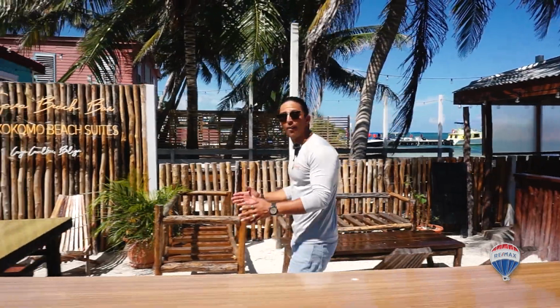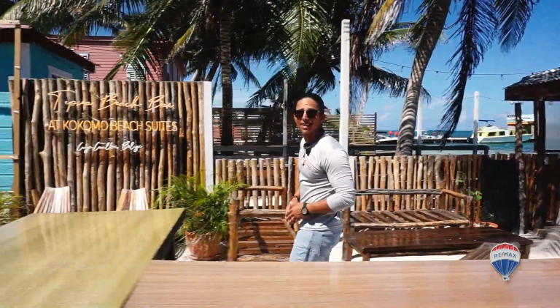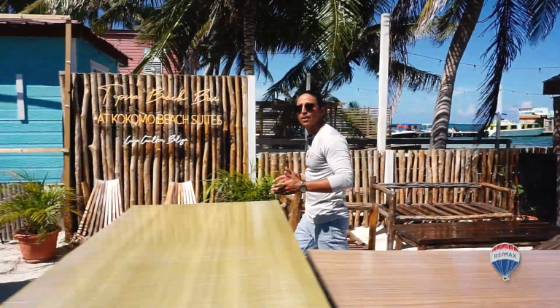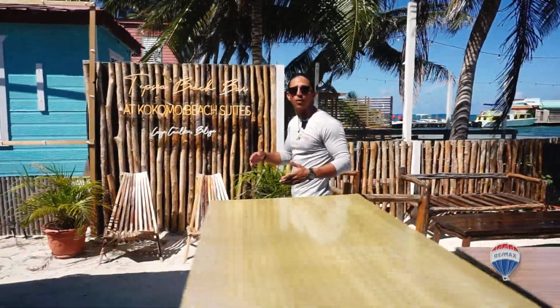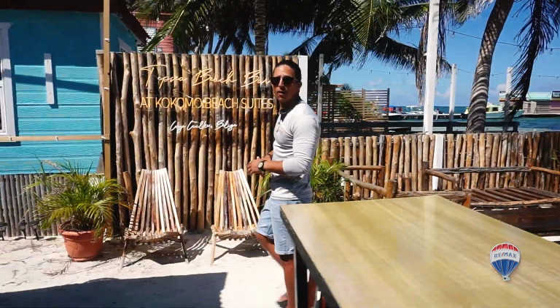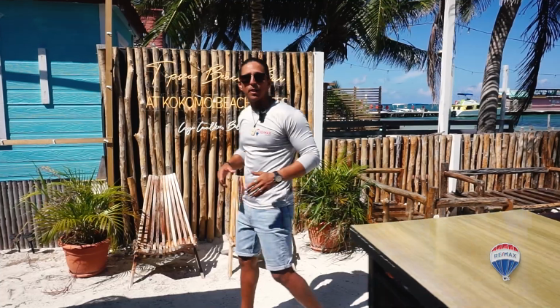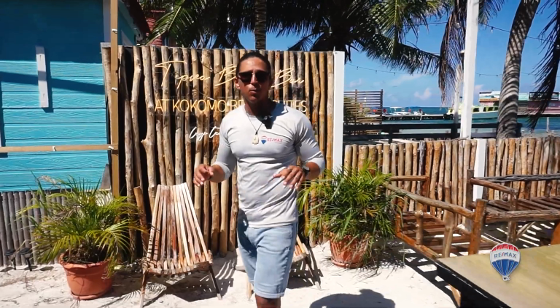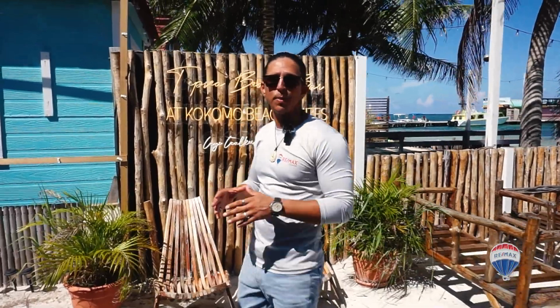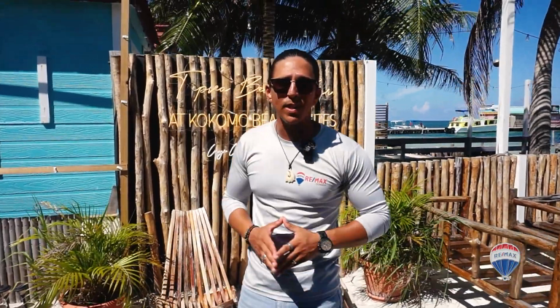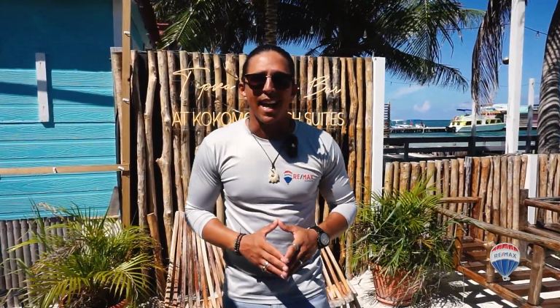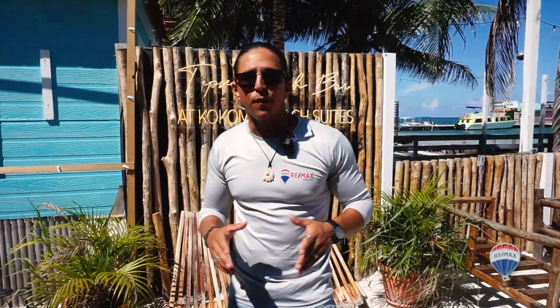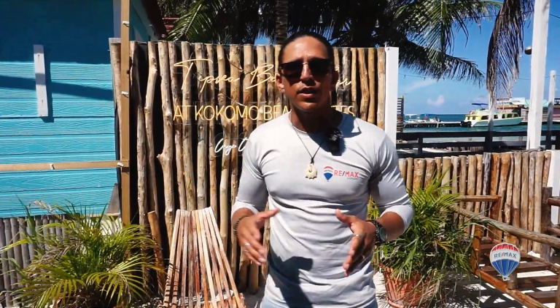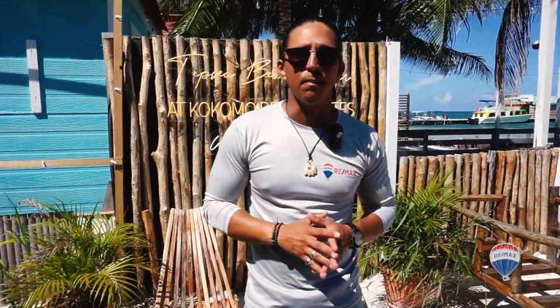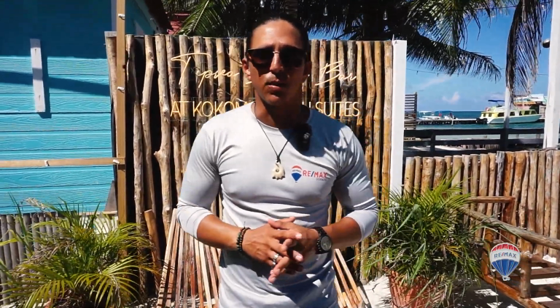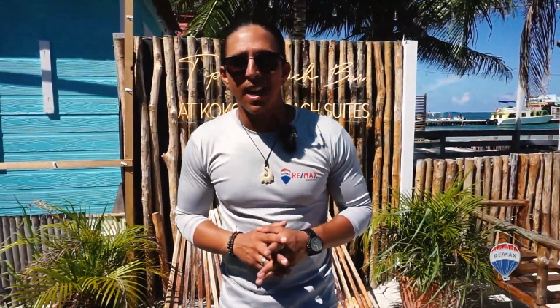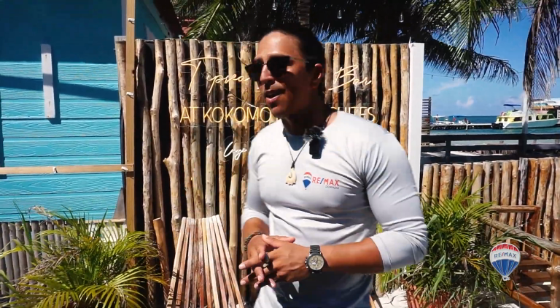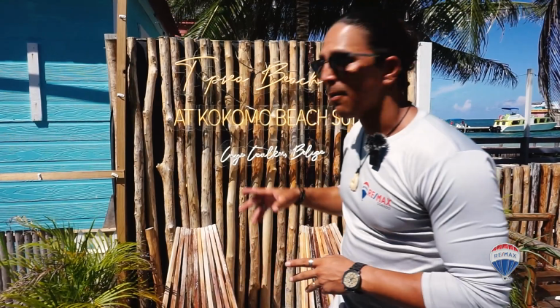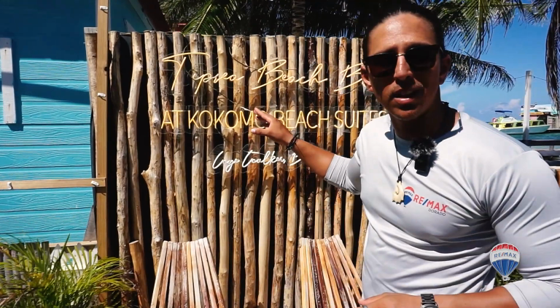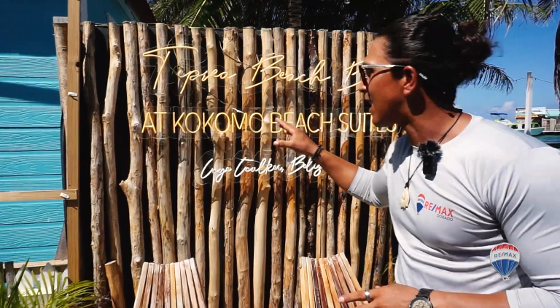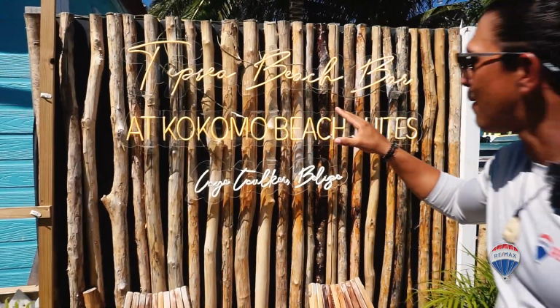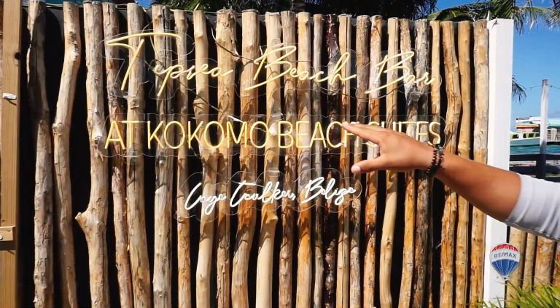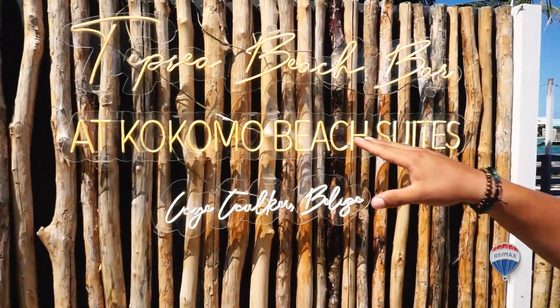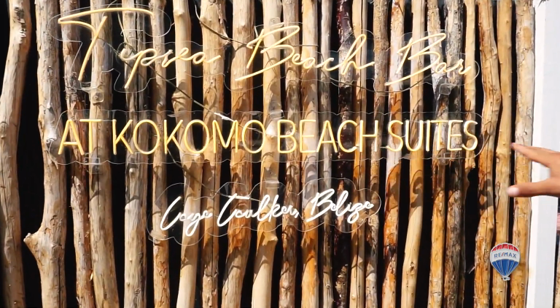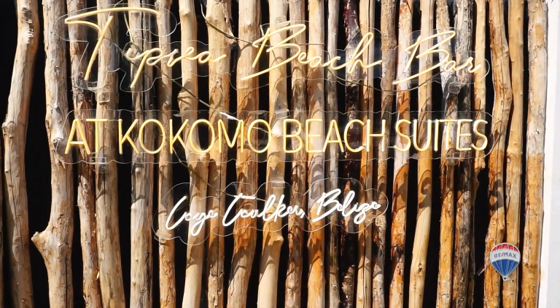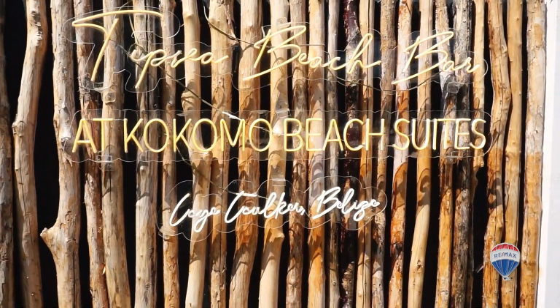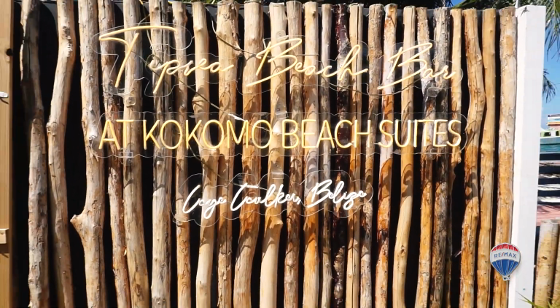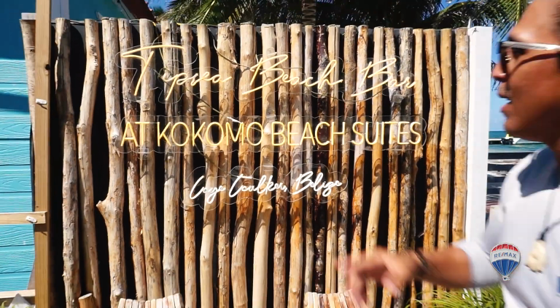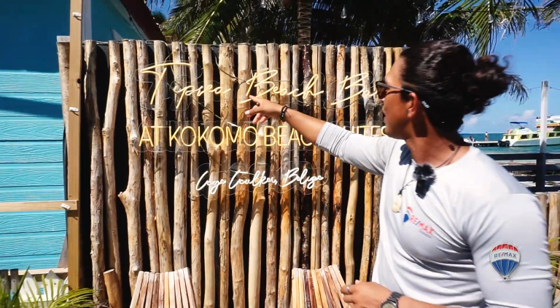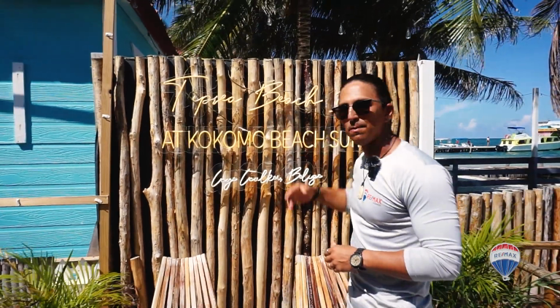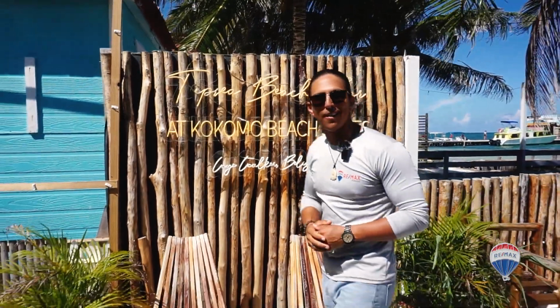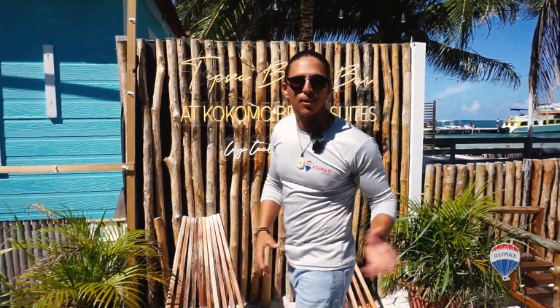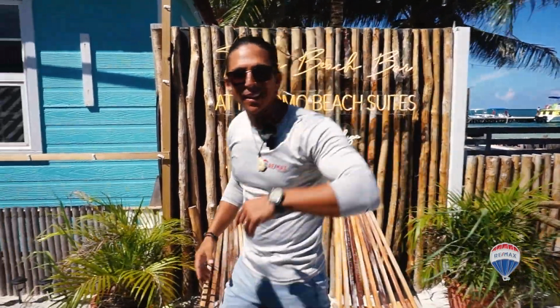Alright guys, I want to give you a little tour right now of the two-bedroom, two-bathroom penthouse suite and also the four versatile bedrooms. Right now I want to show you this — this is actually our favorite sign here at Kokomo Beach Suites. I'm going to give you a little tour of Tipsy Beach Bar, so come on, let's go.